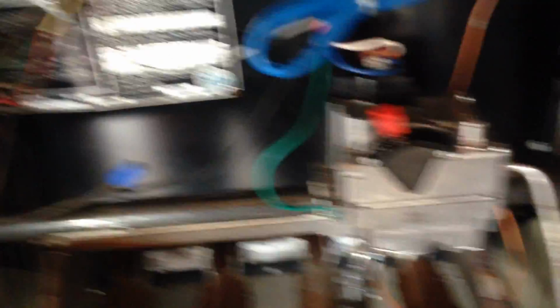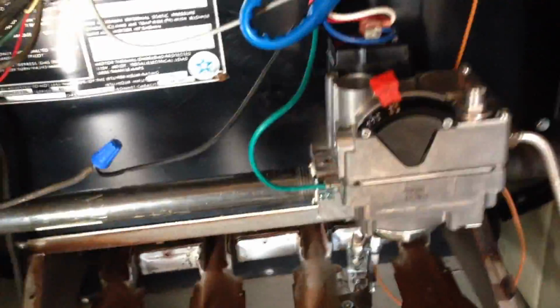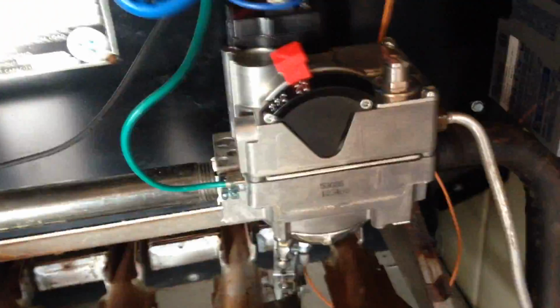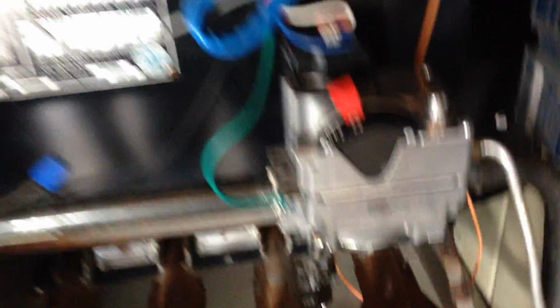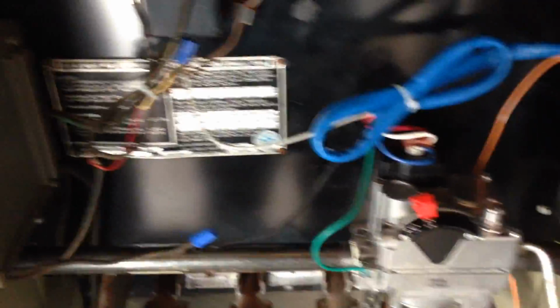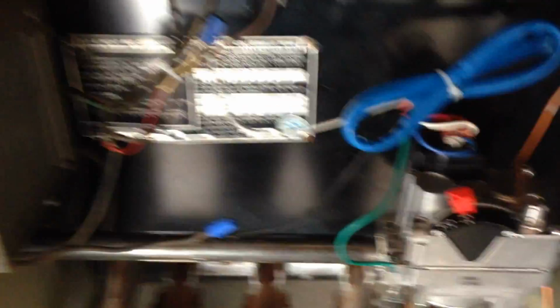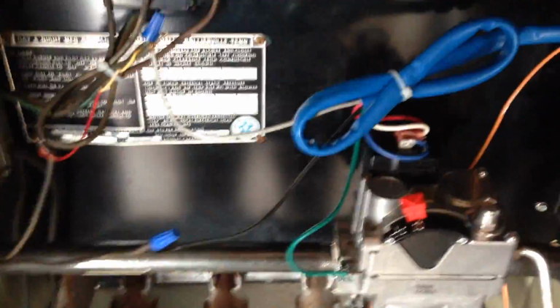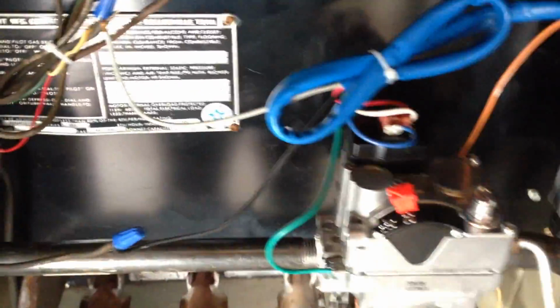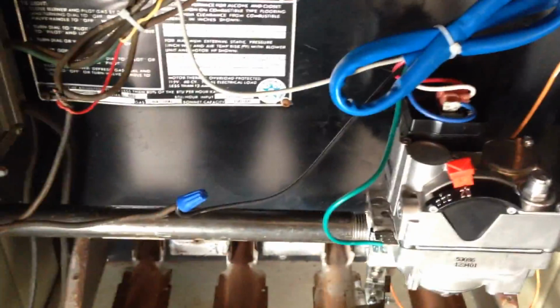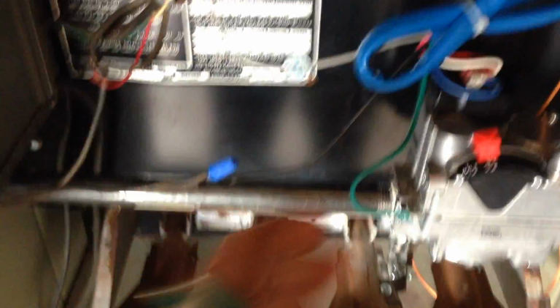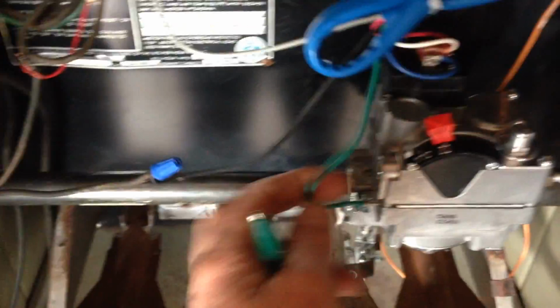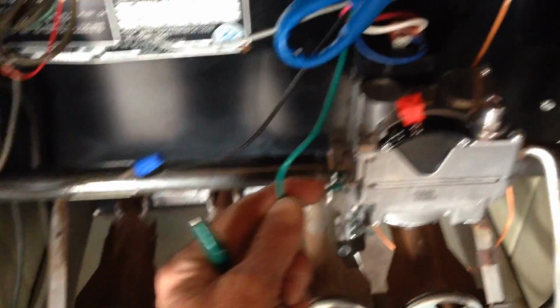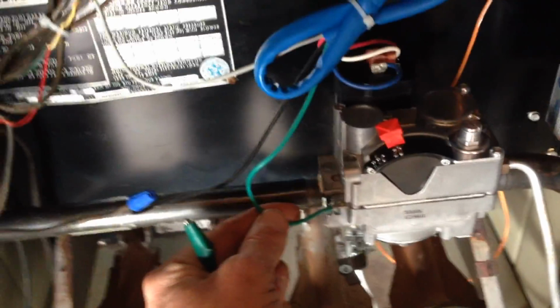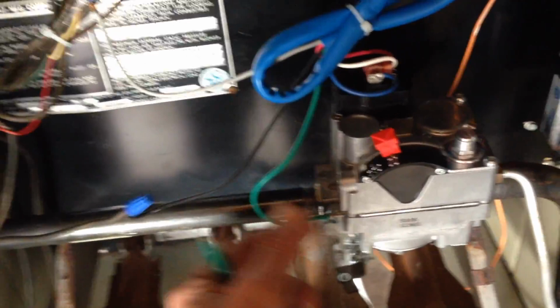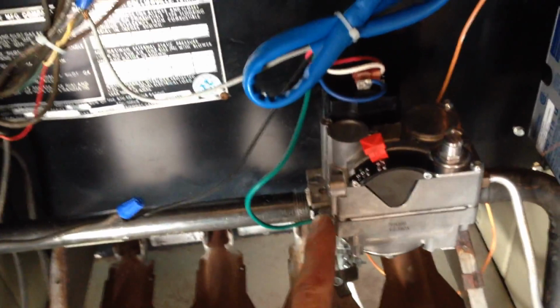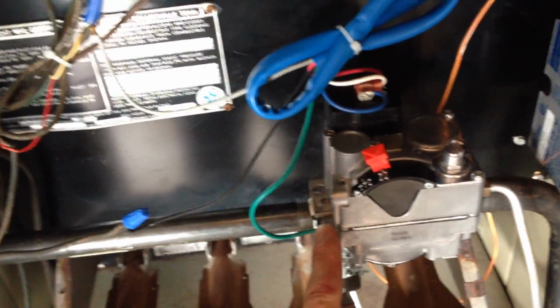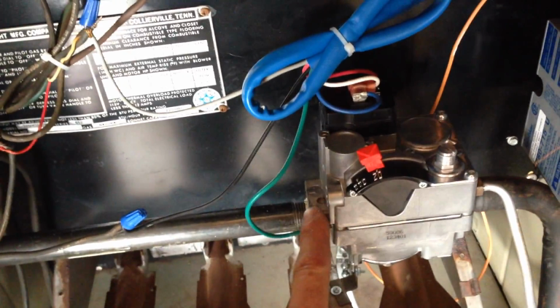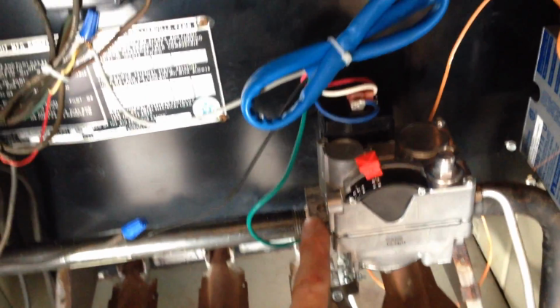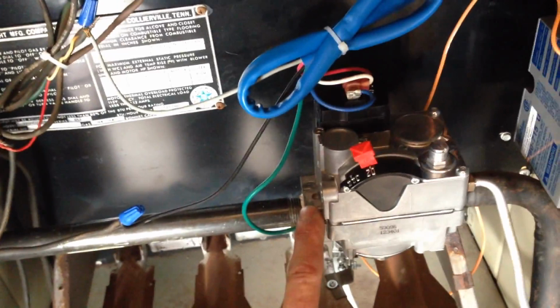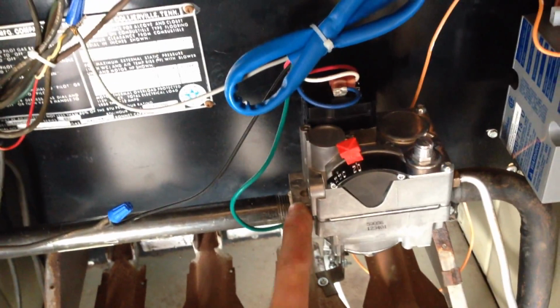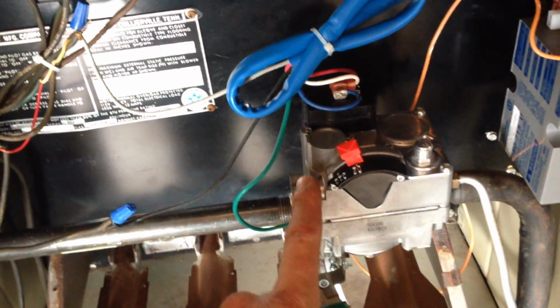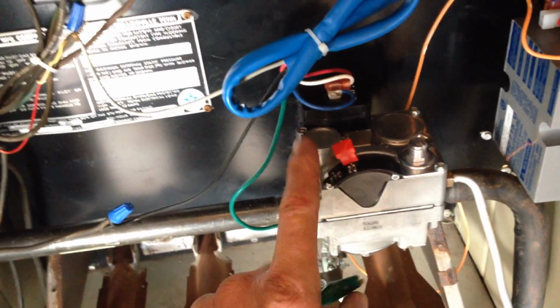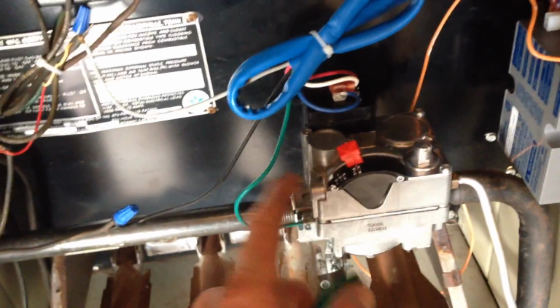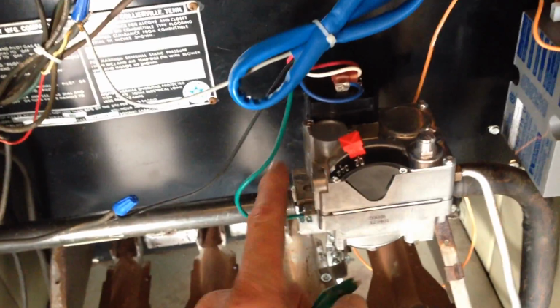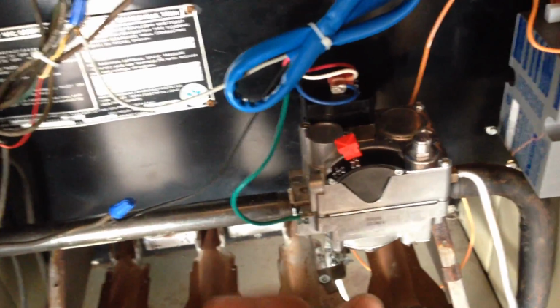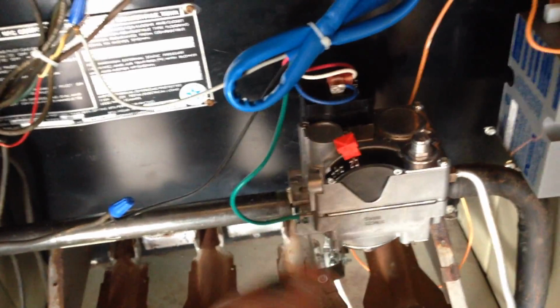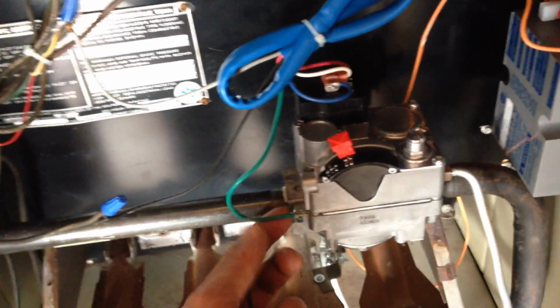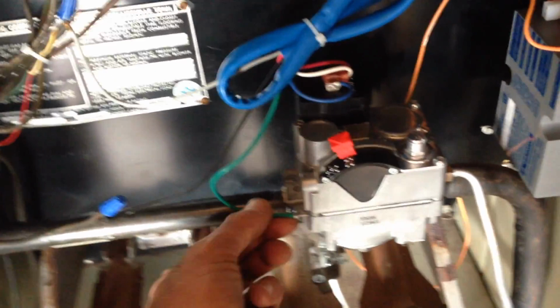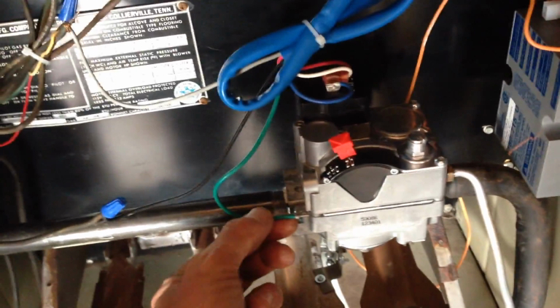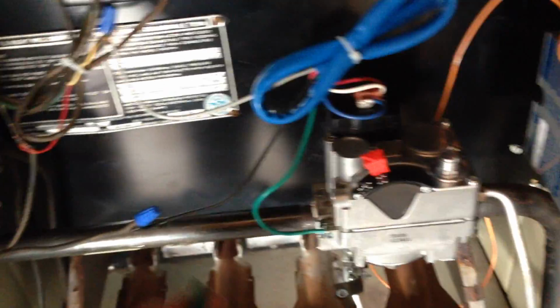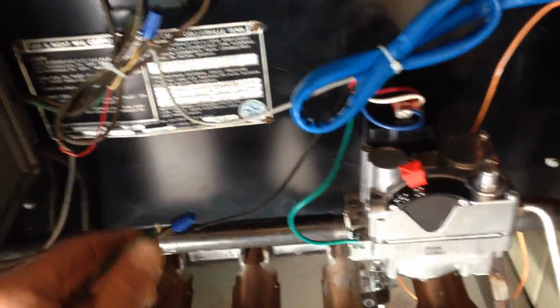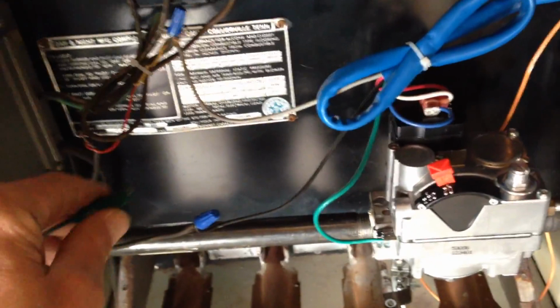So let's go ahead and test this. It's also very important — make sure you get a good ground to your valve. The instructions will tell you where to set up your ground connection, but make sure you've got a good ground.